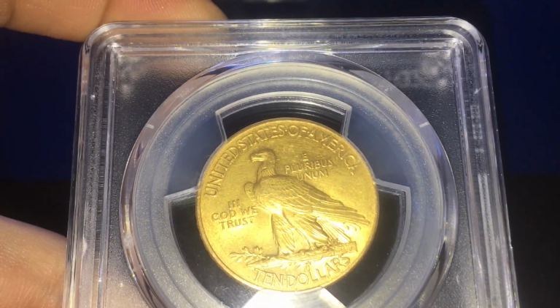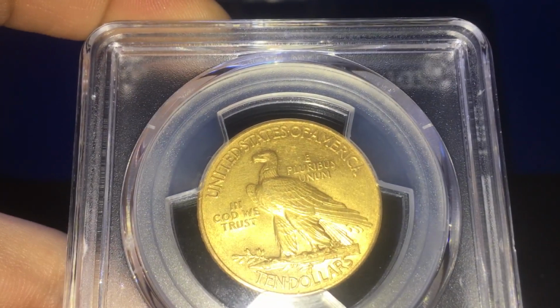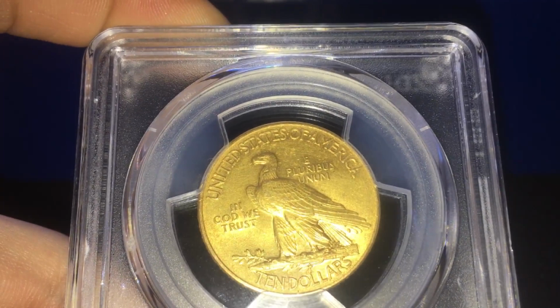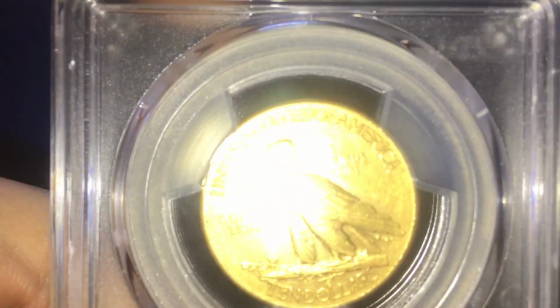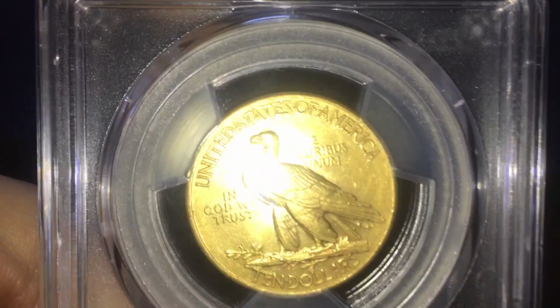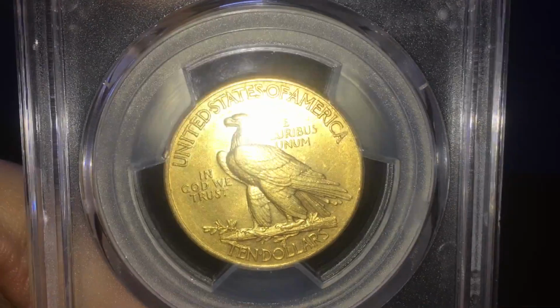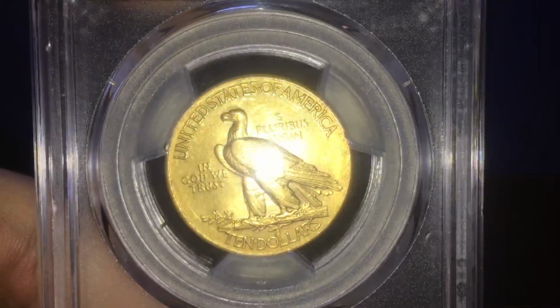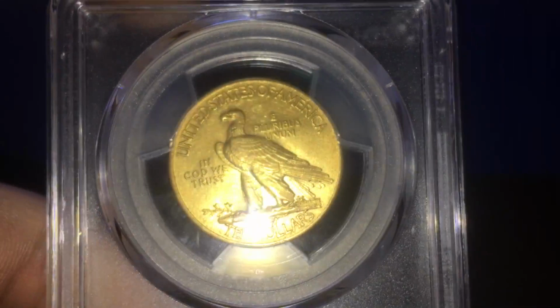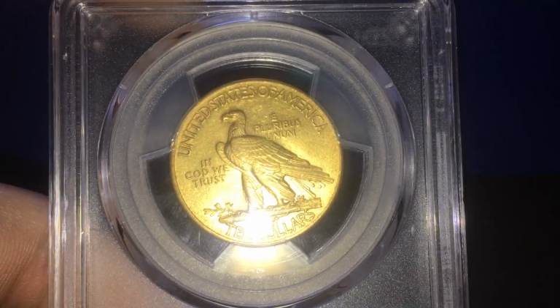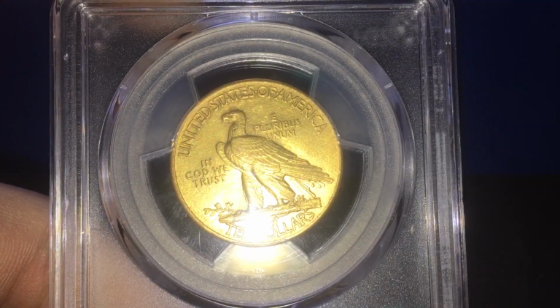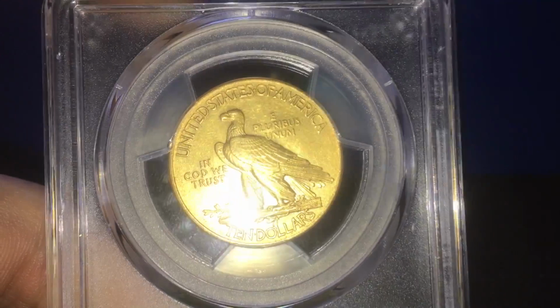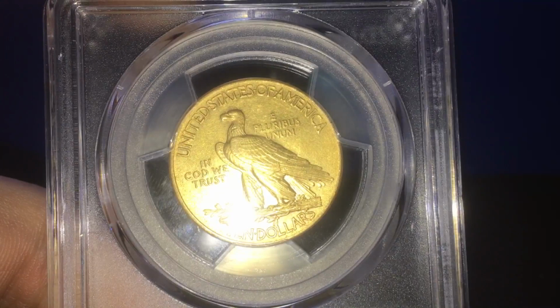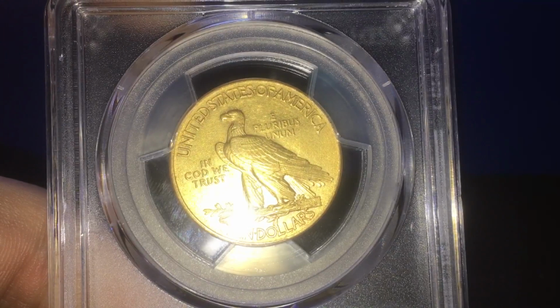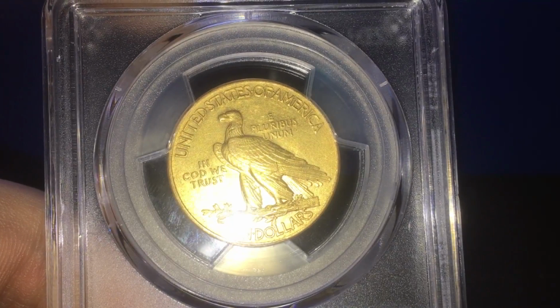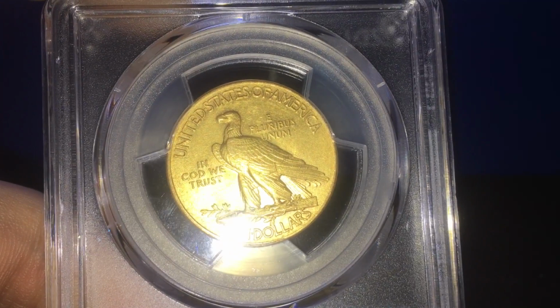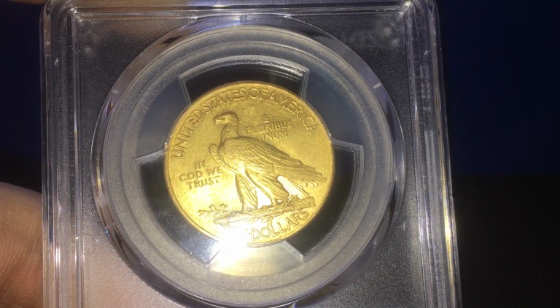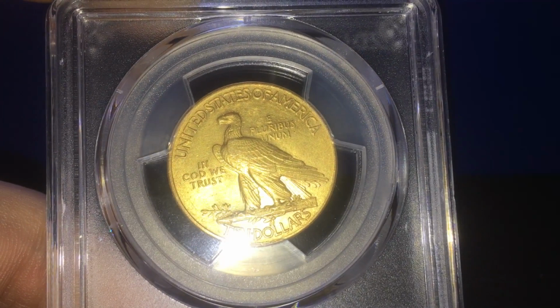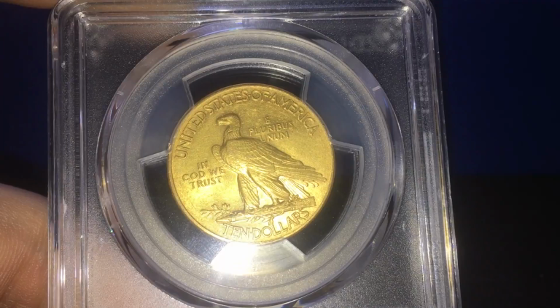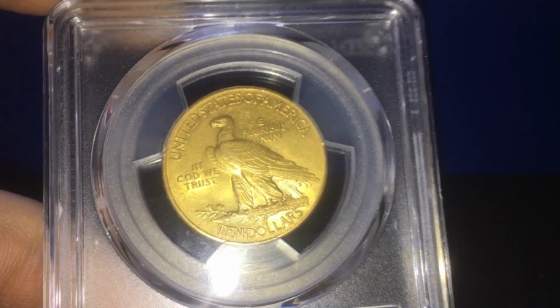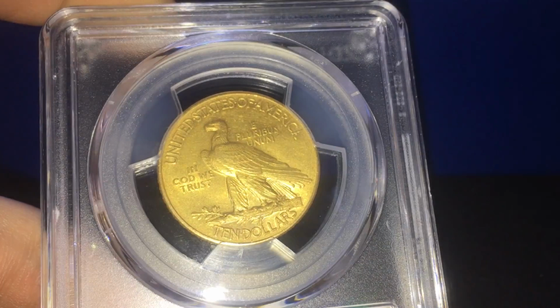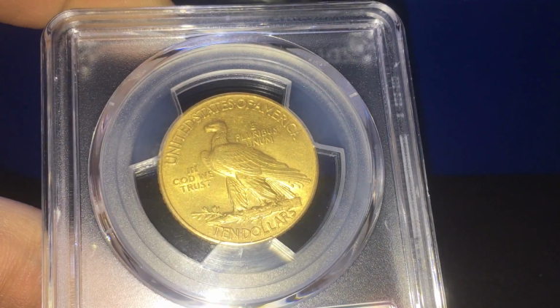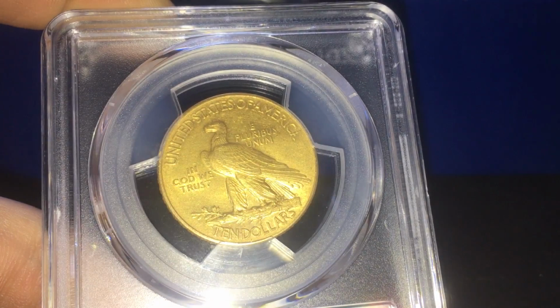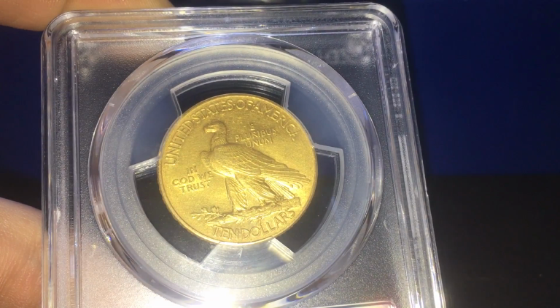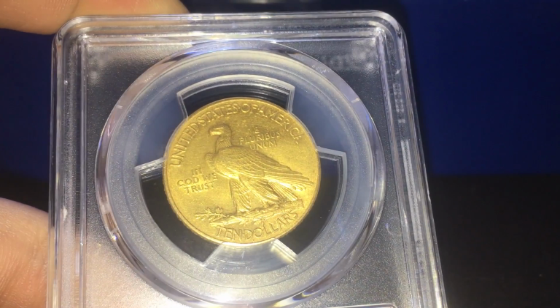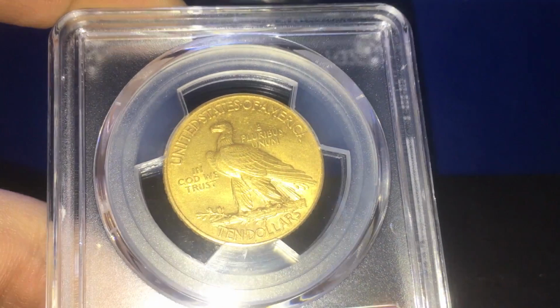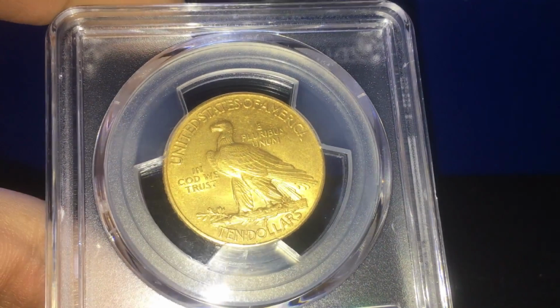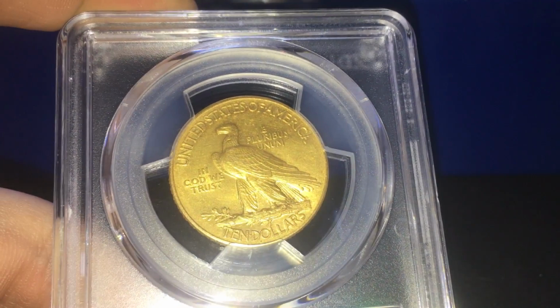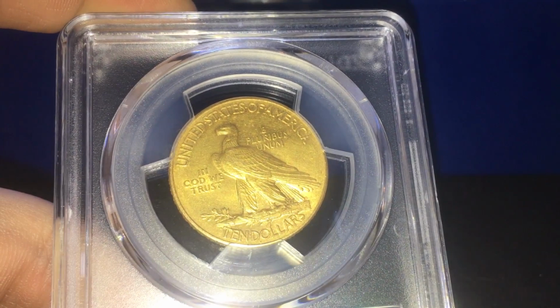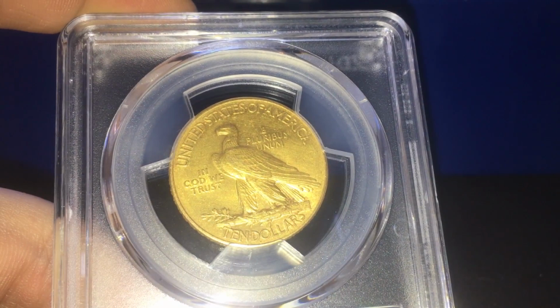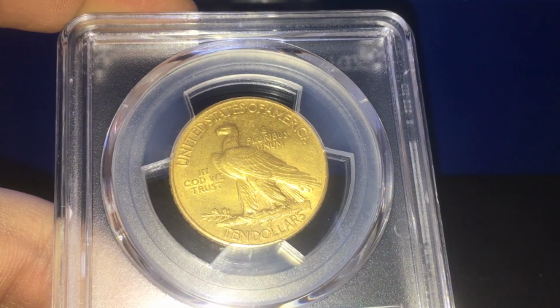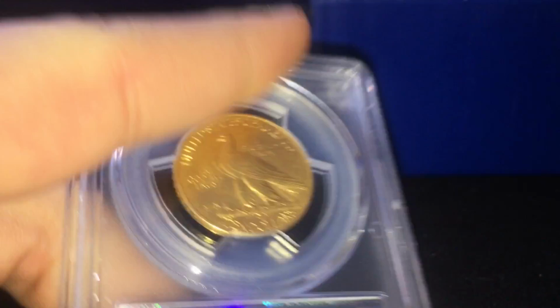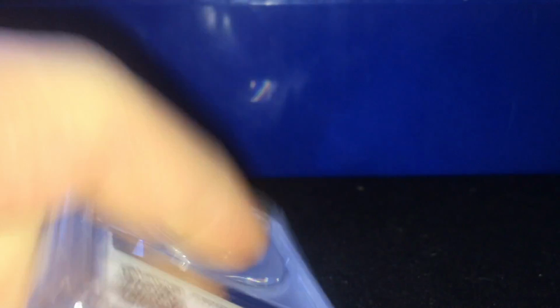It's a very, very nice piece. I'm still pretty glad I got it, even though it did come back cleaned. It's just a really nice piece.